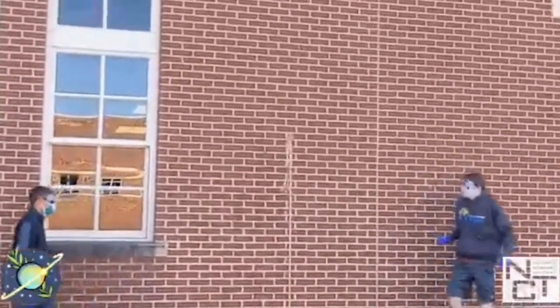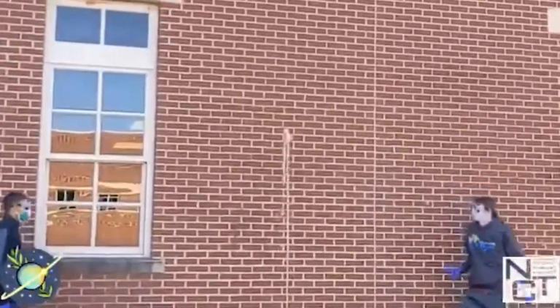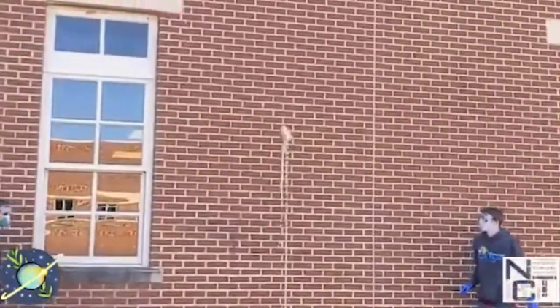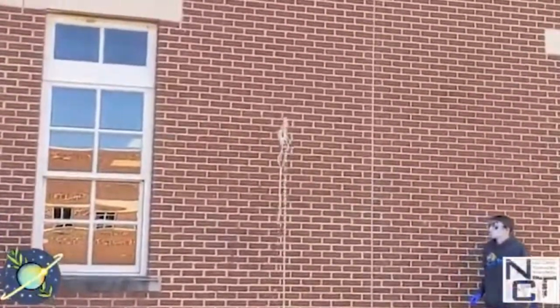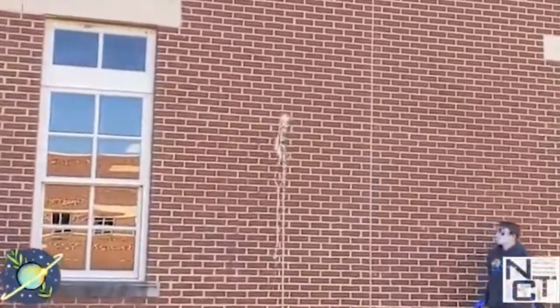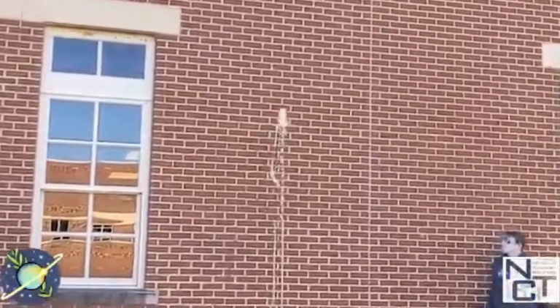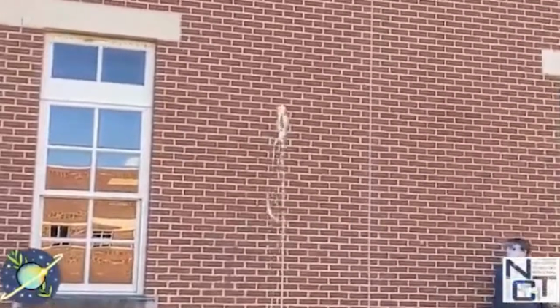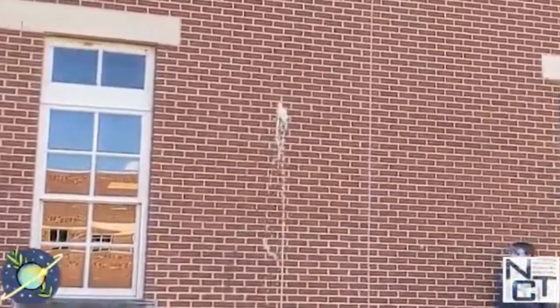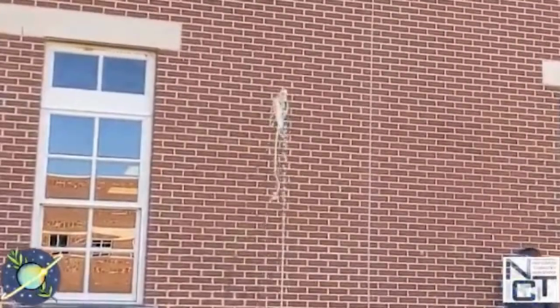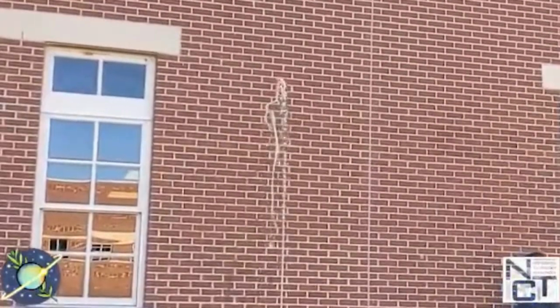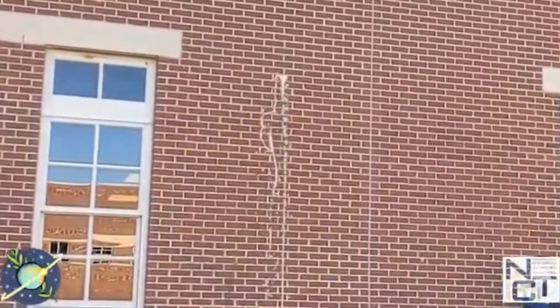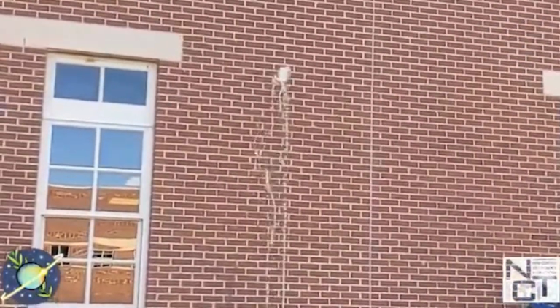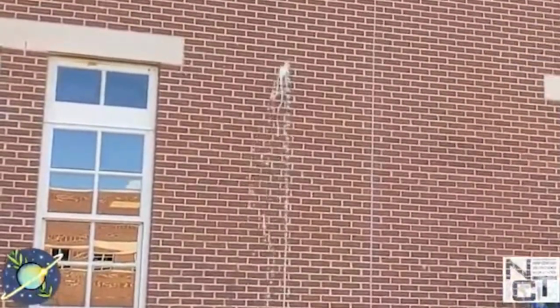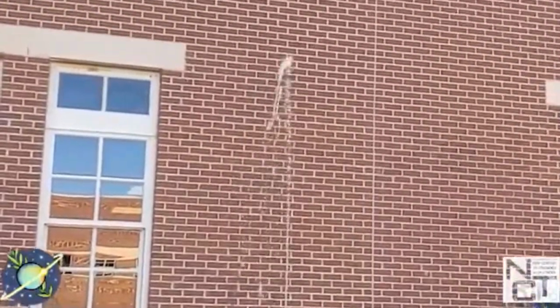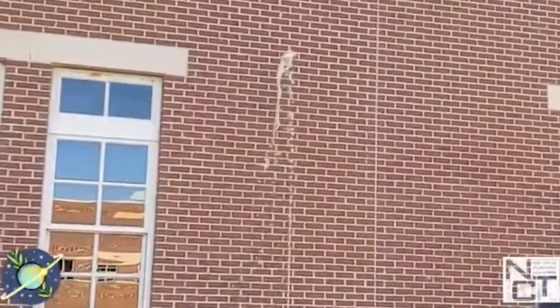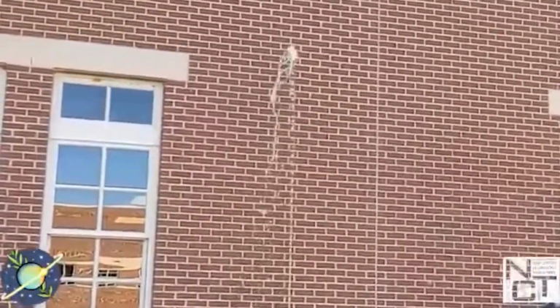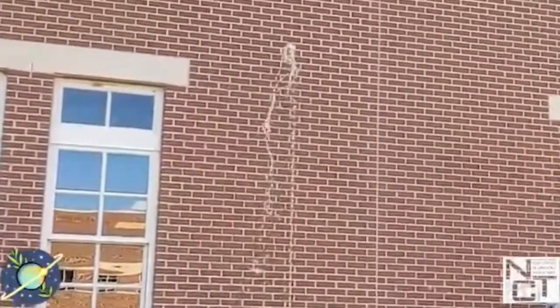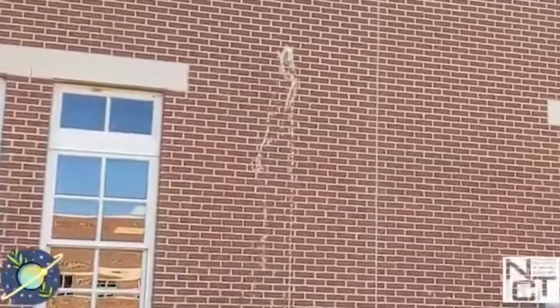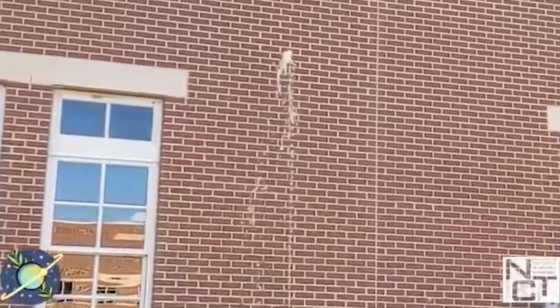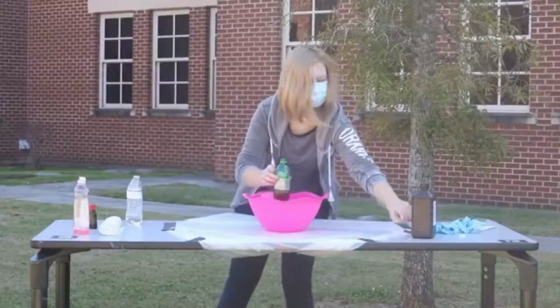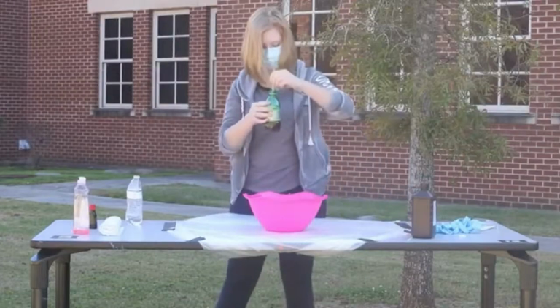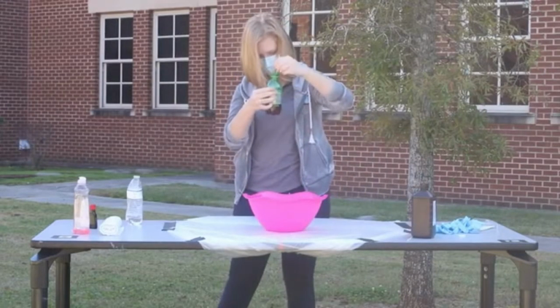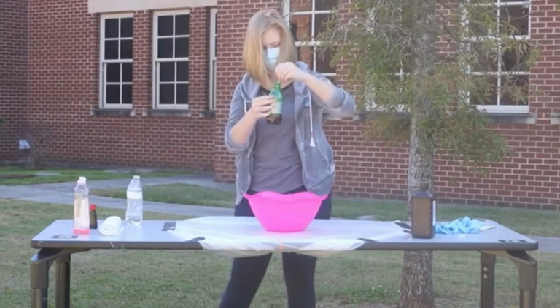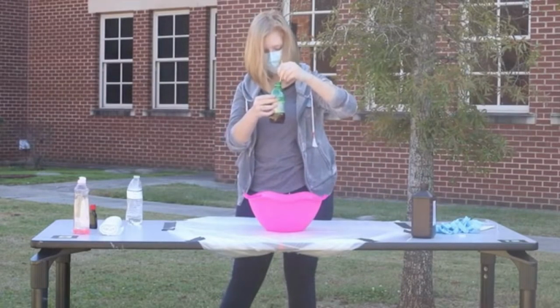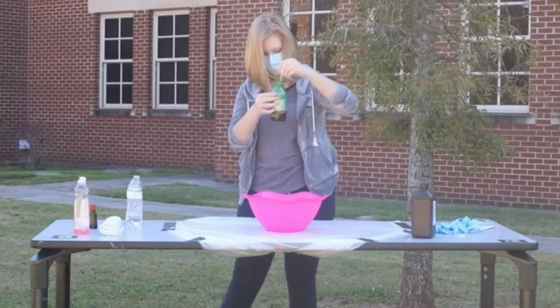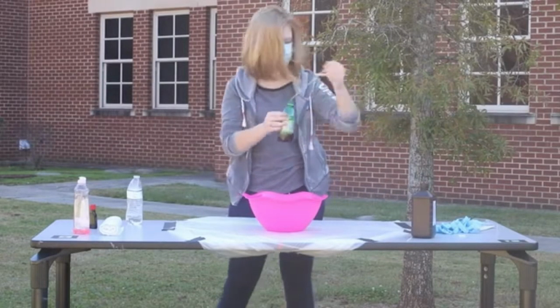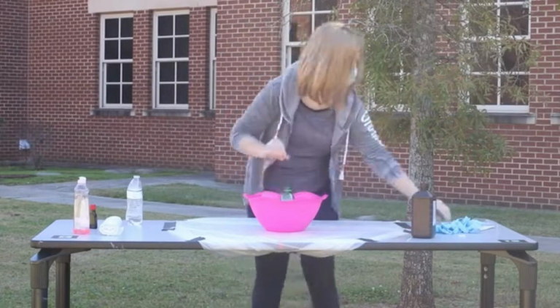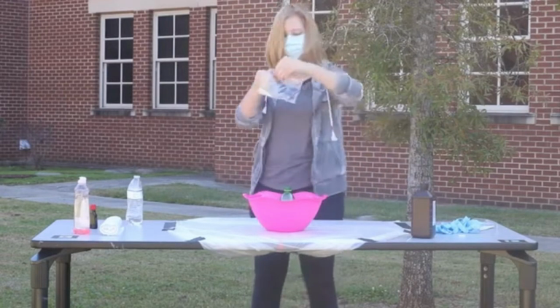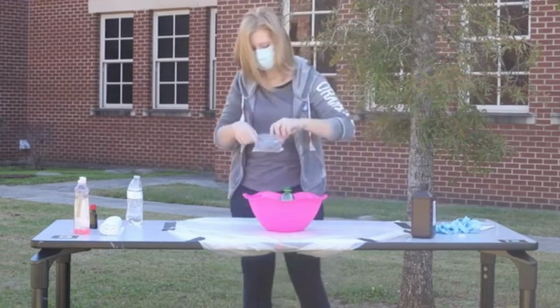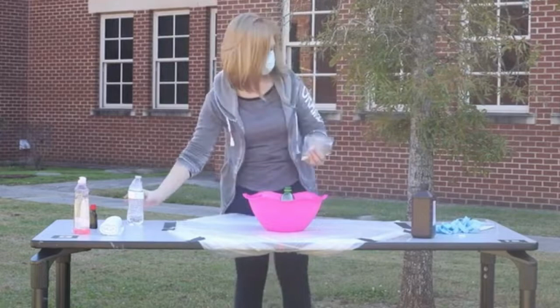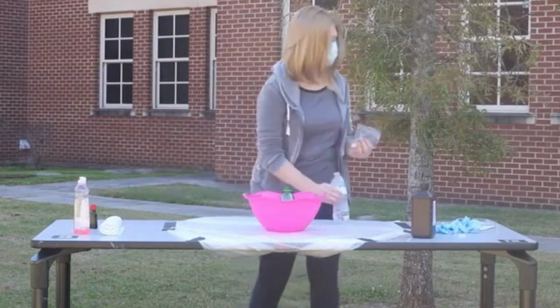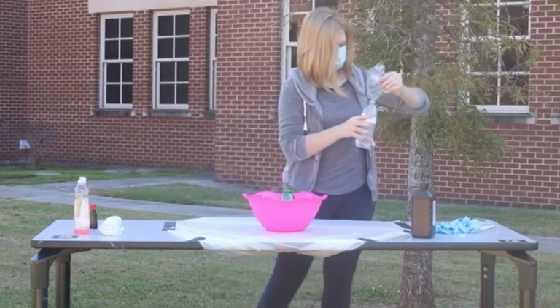This year, in the virtual environment, the students are creating online outreach development where they must reach an online spectator count of 1,000. To make this happen, we decided to create three videos to put on YouTube.